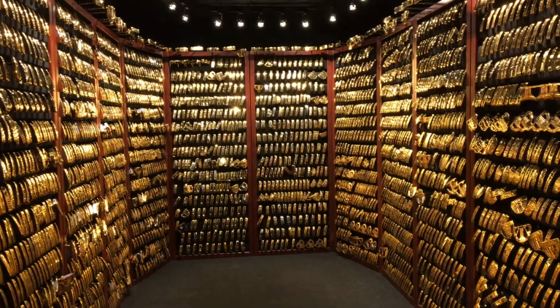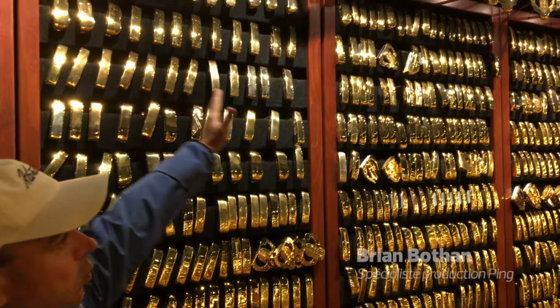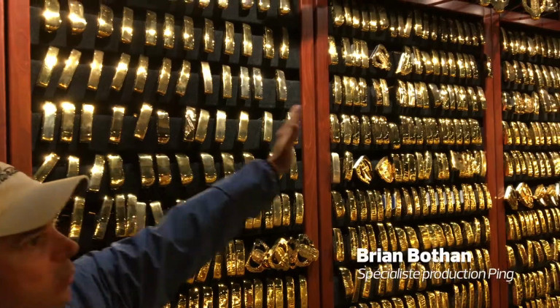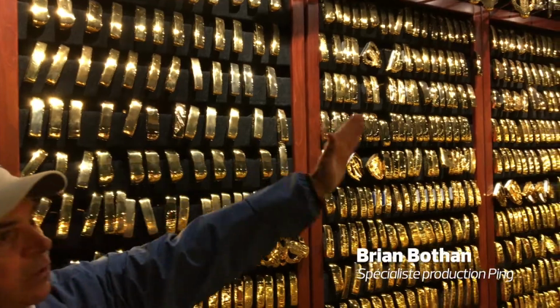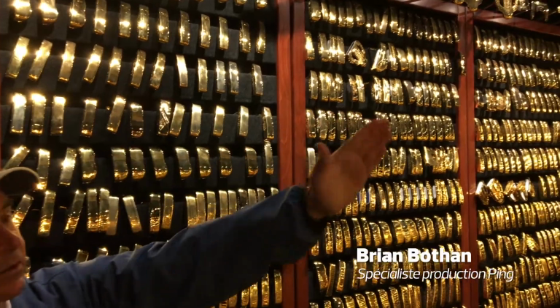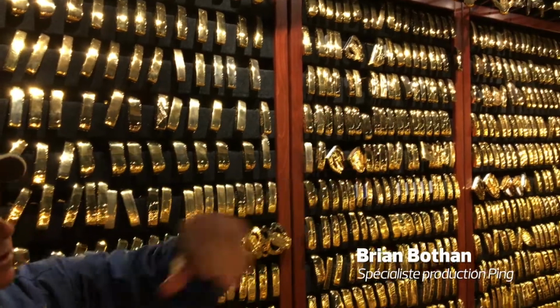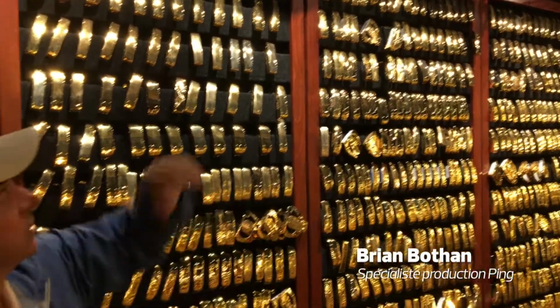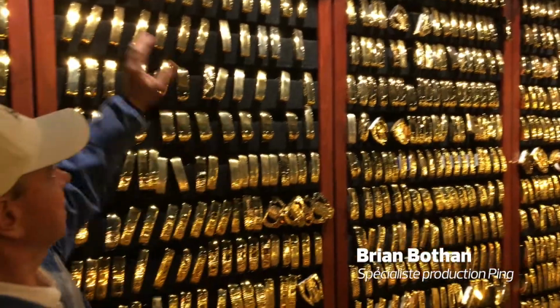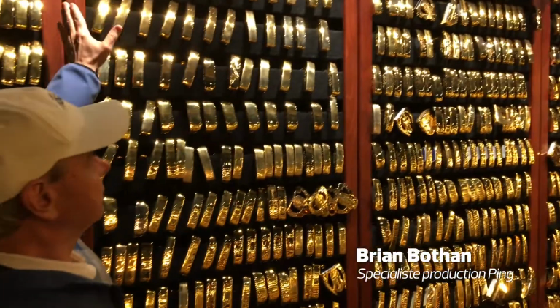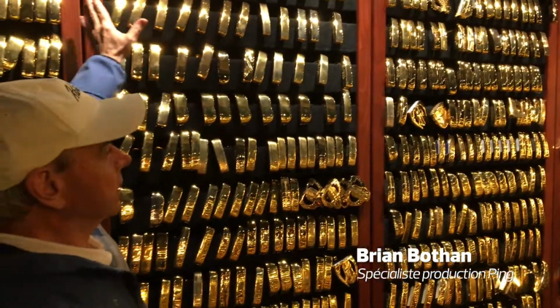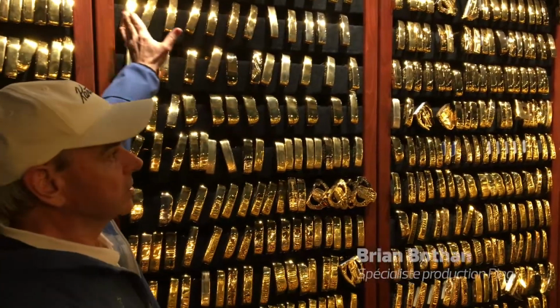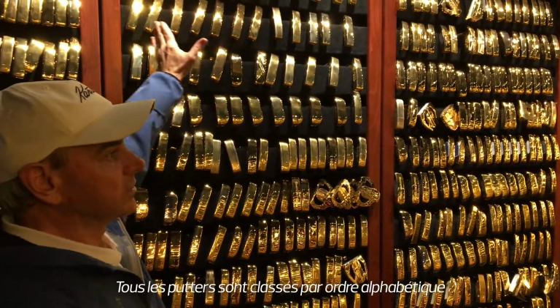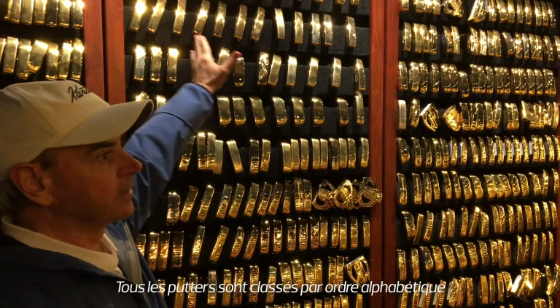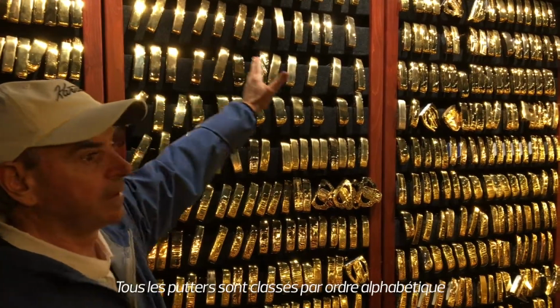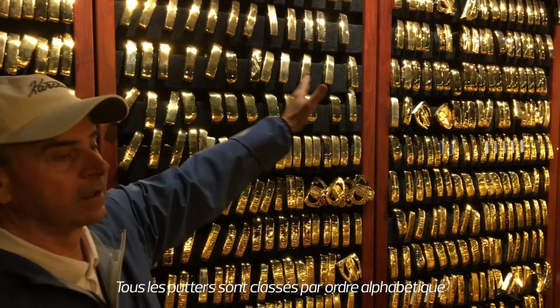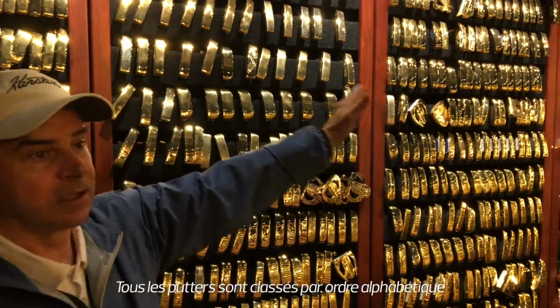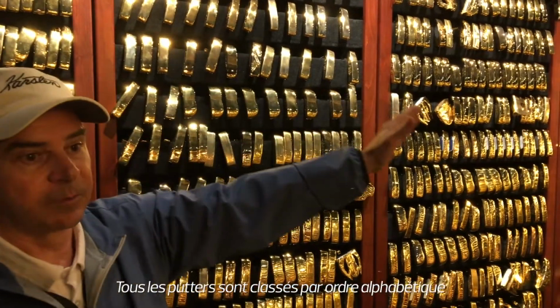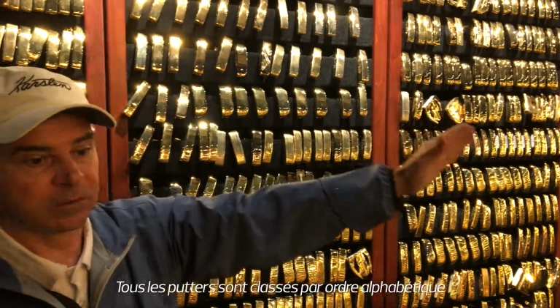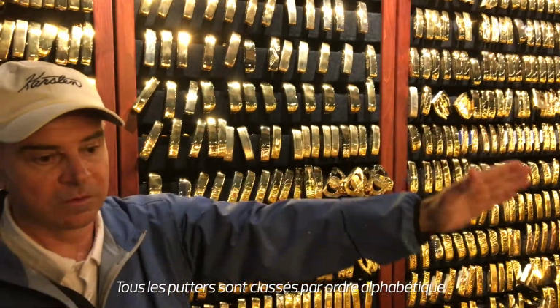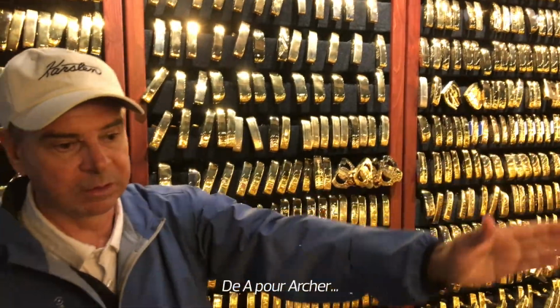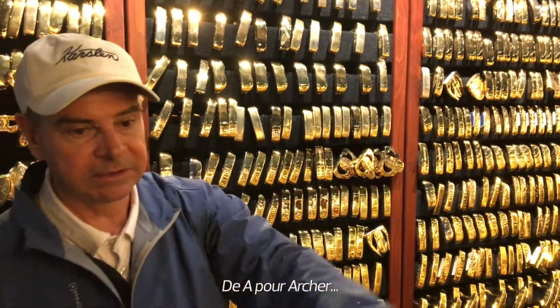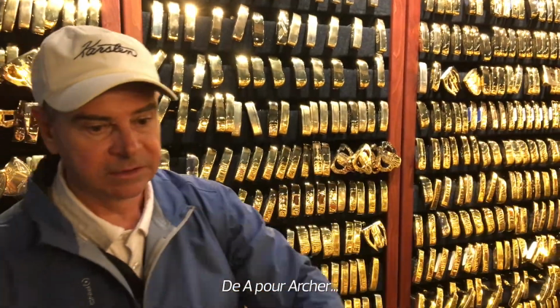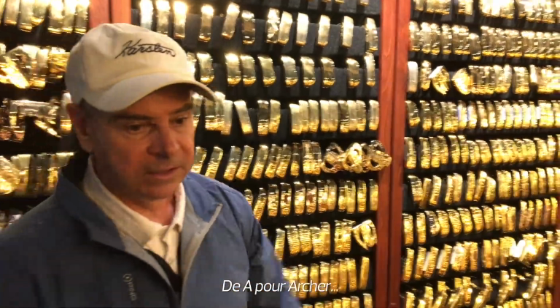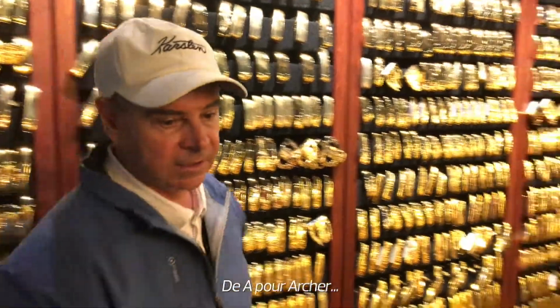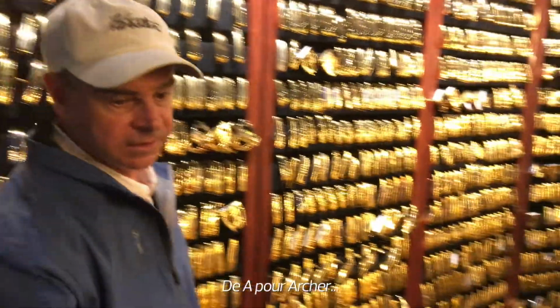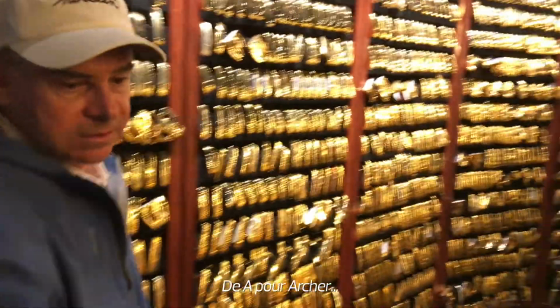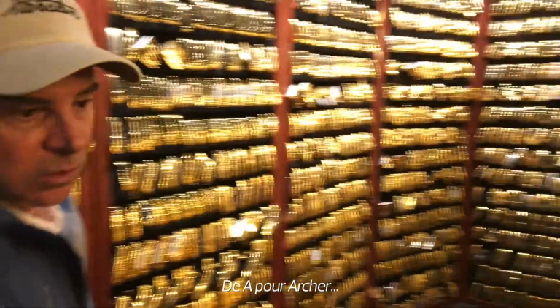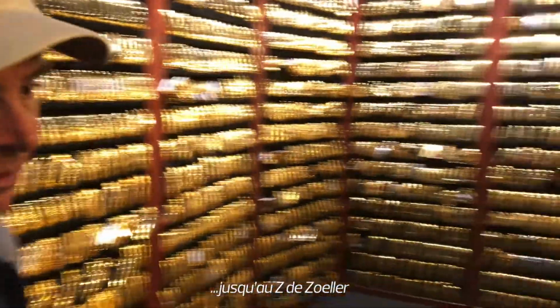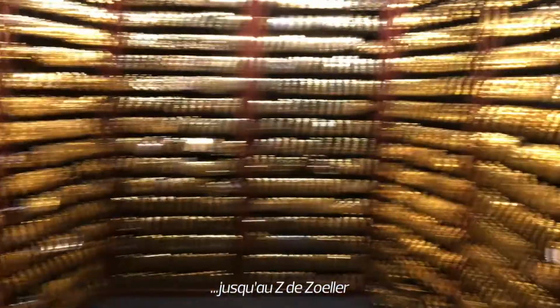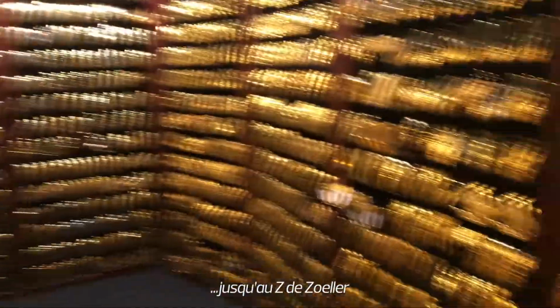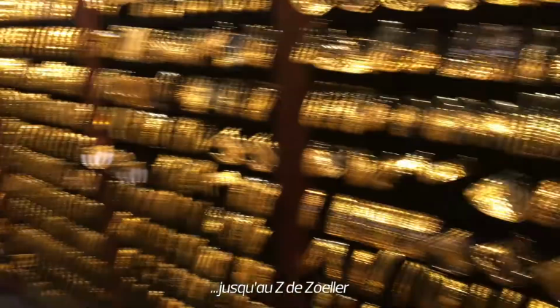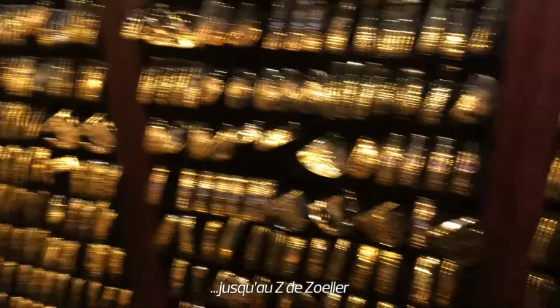All the way around, you've got A for Archer, it's alphabetical order of the player, and then all the way around Z for Zella.